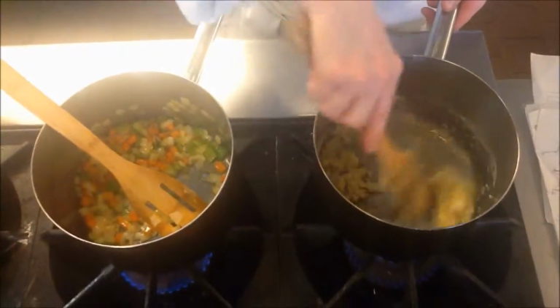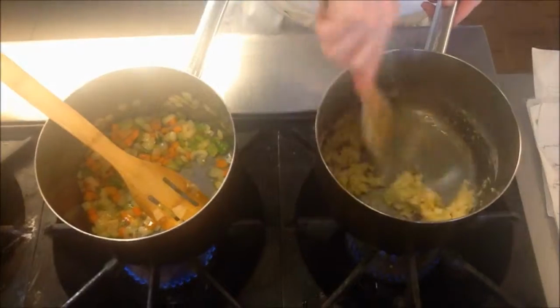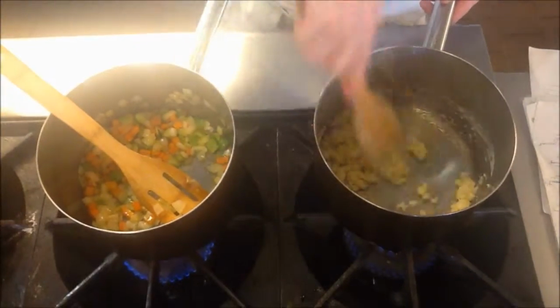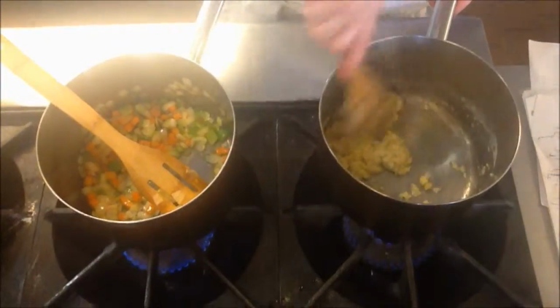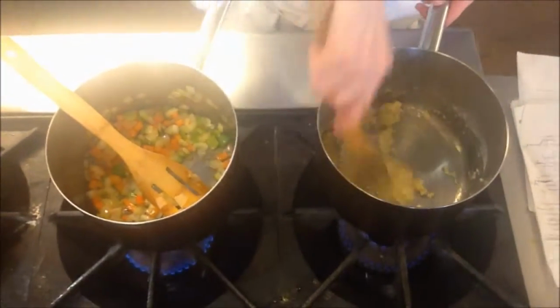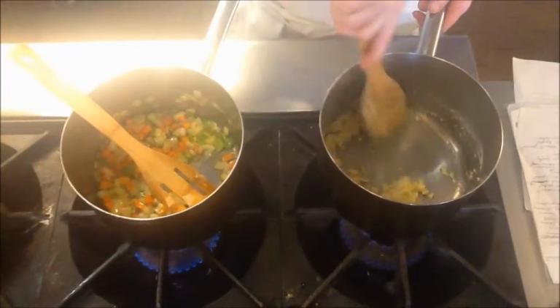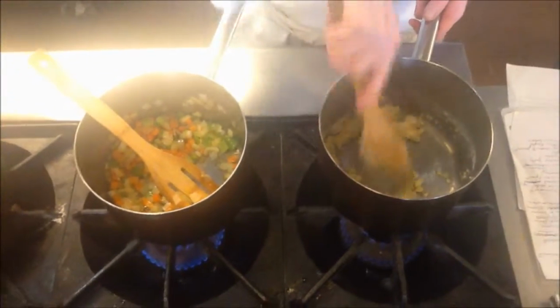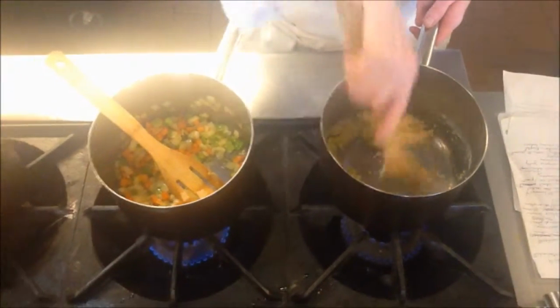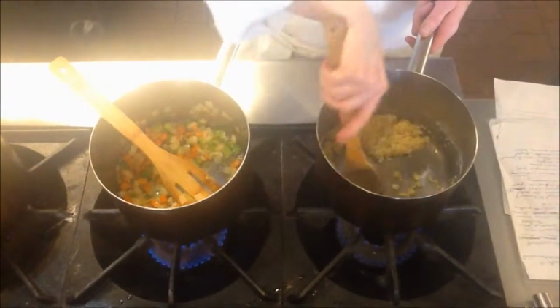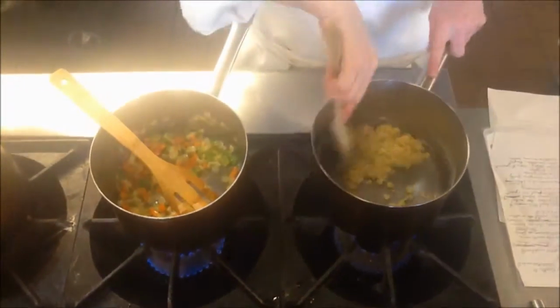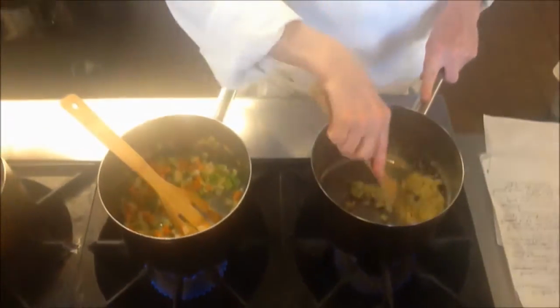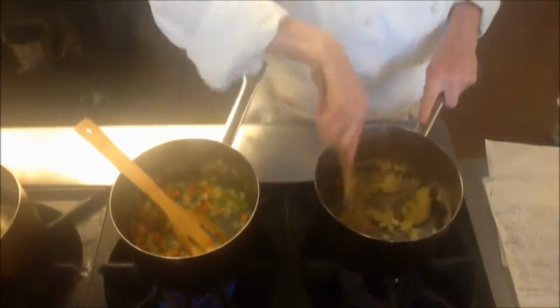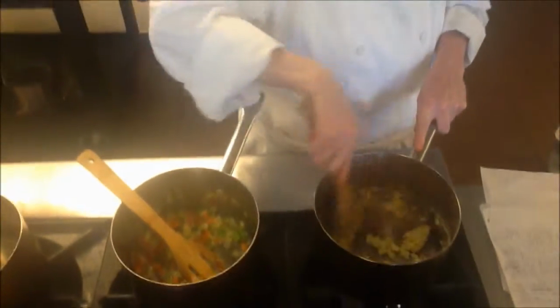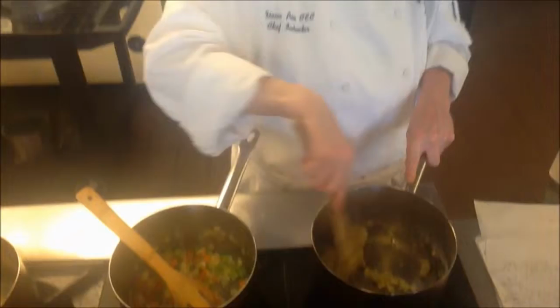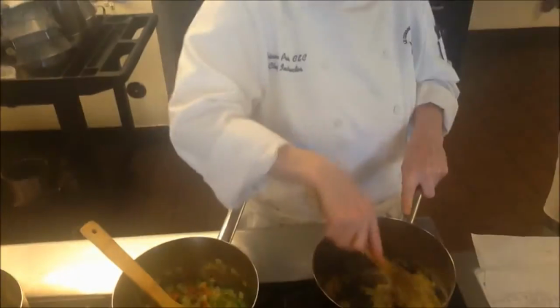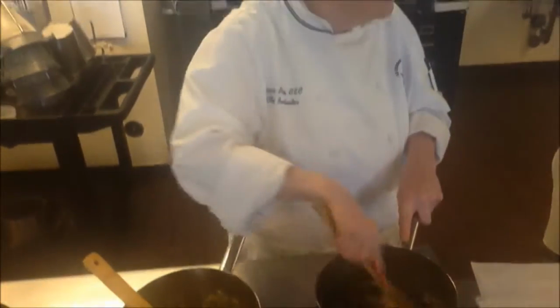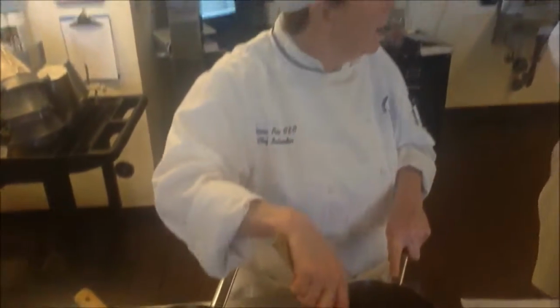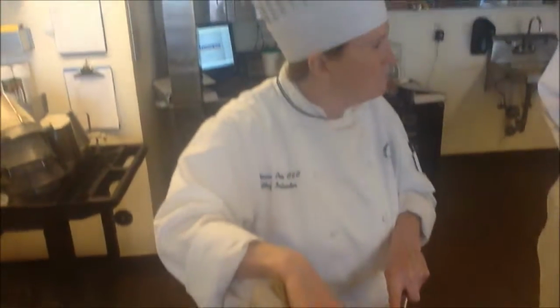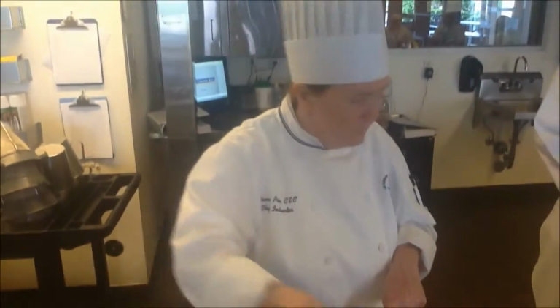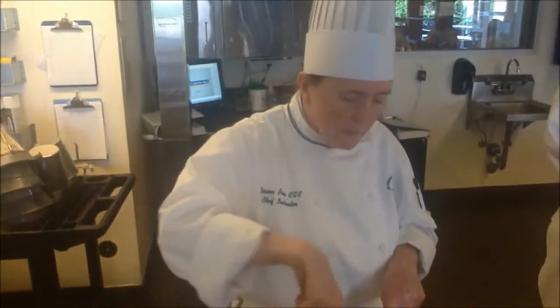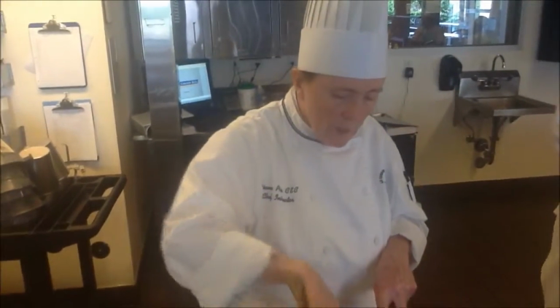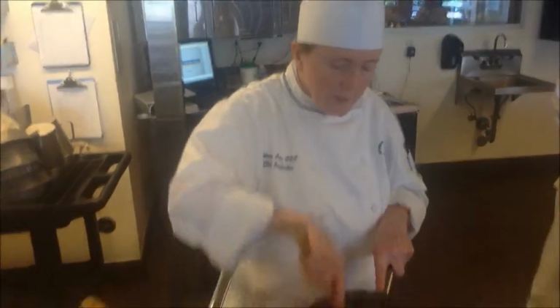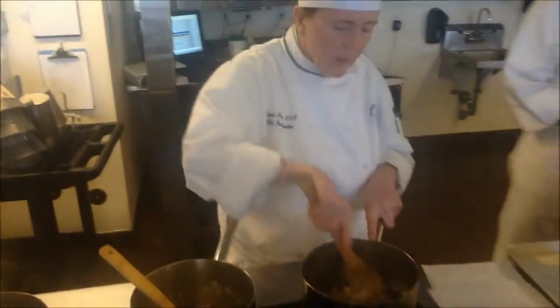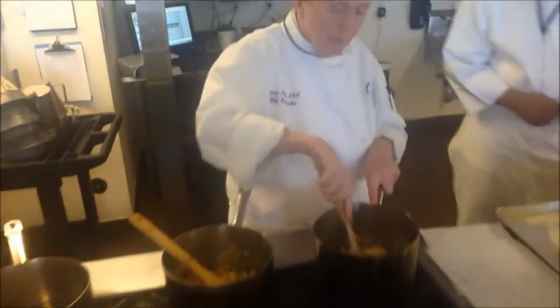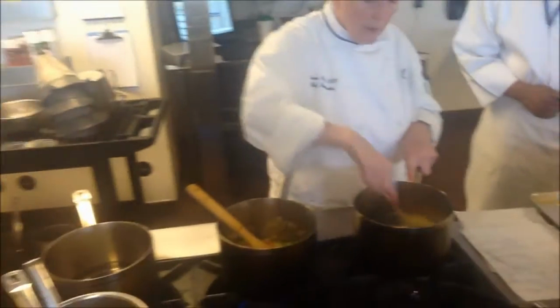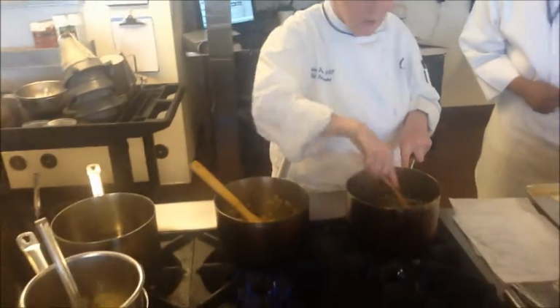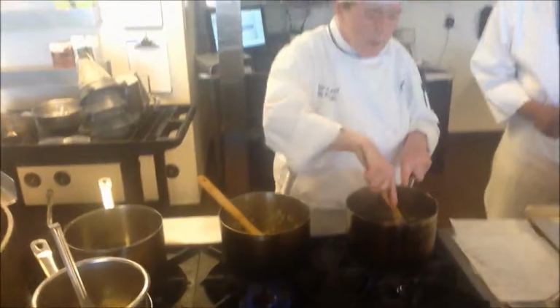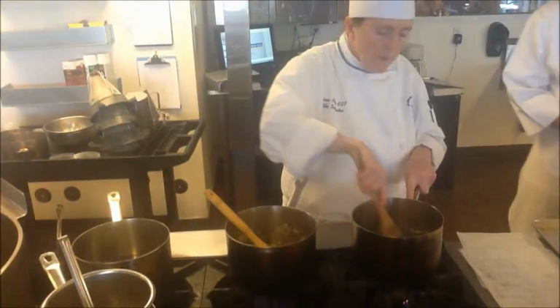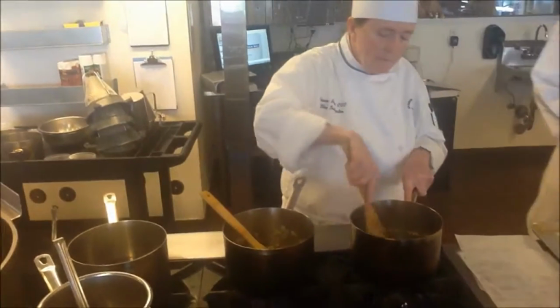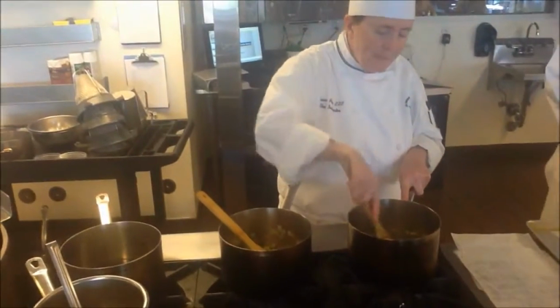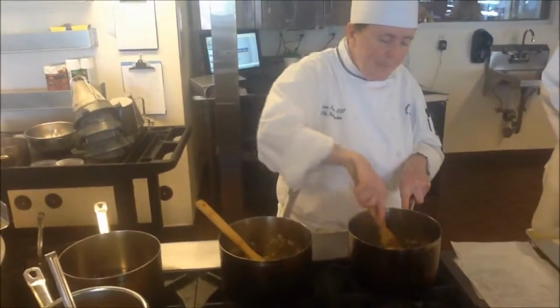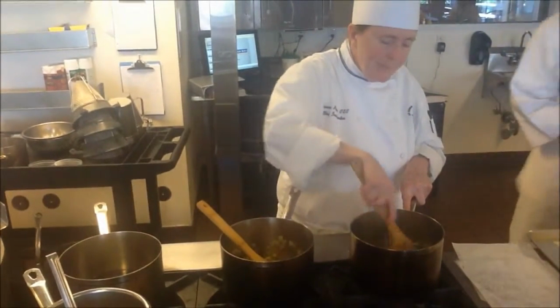Tomorrow we're going to be making the four mother sauces. Which mother are we forgetting? Tomato. We're going to do Mrs. Tomato later on.